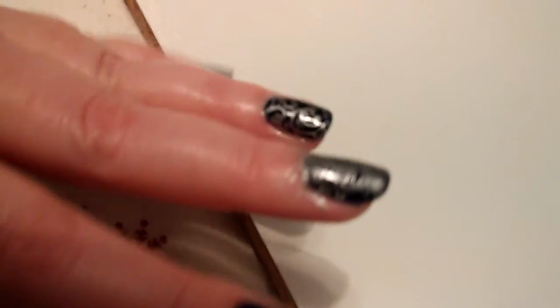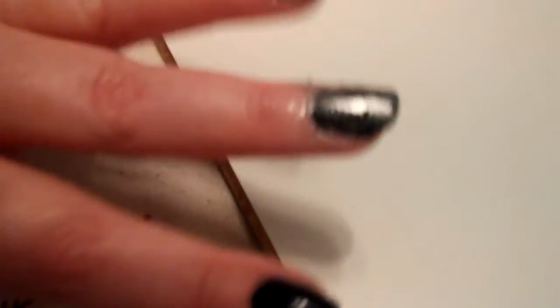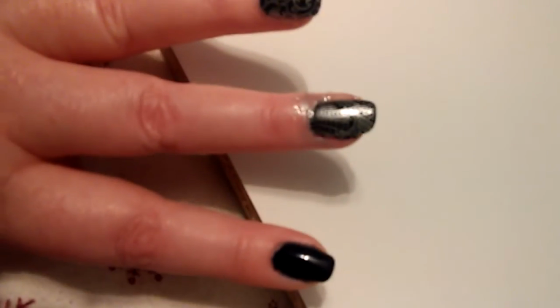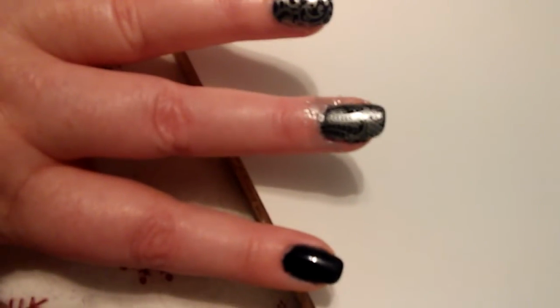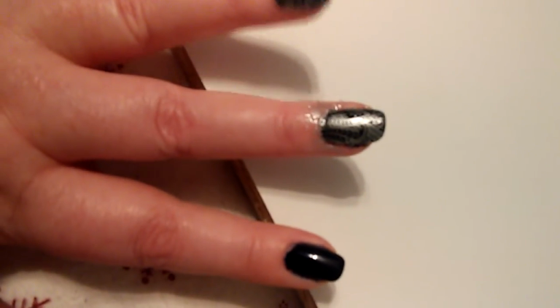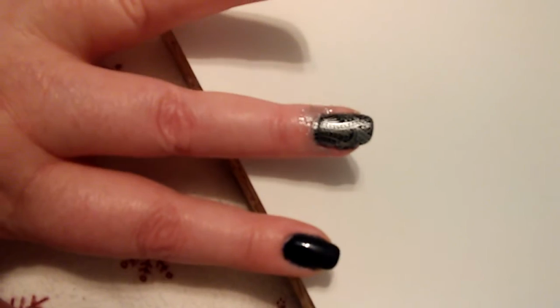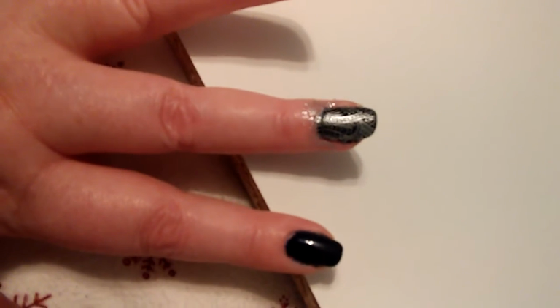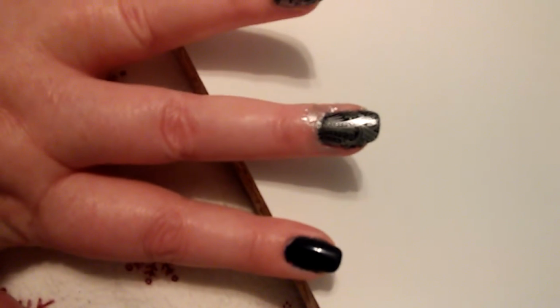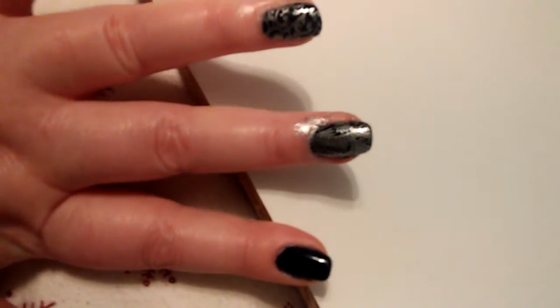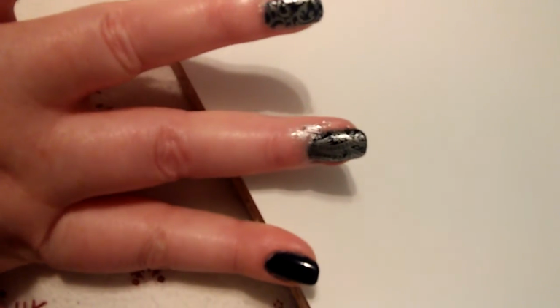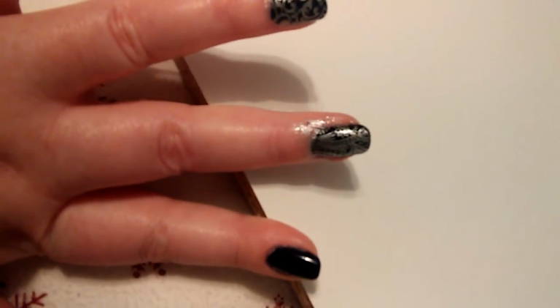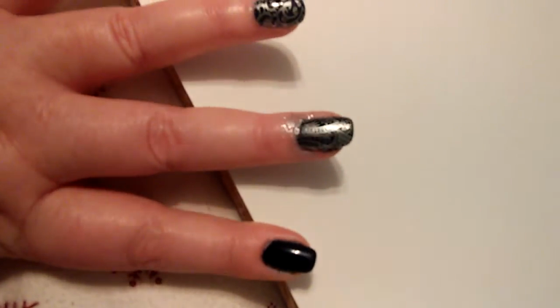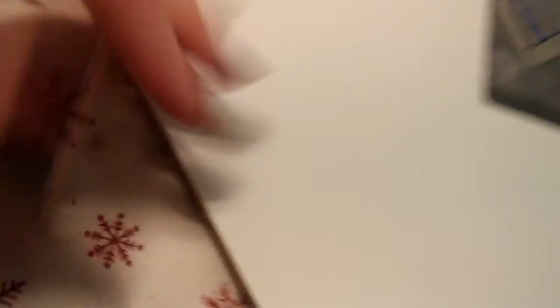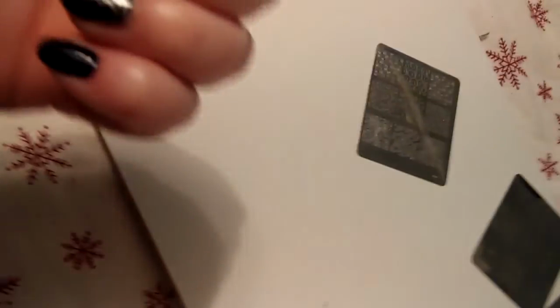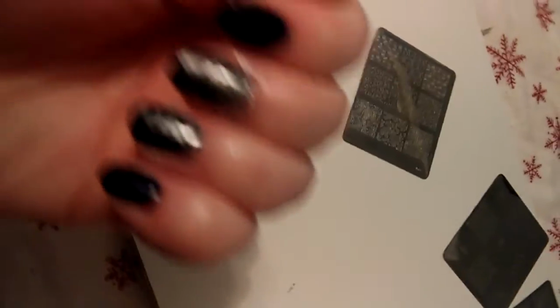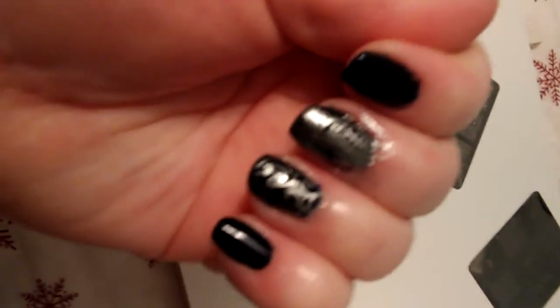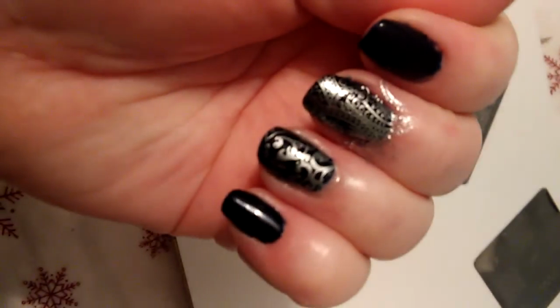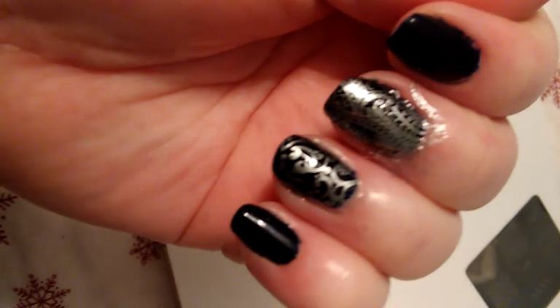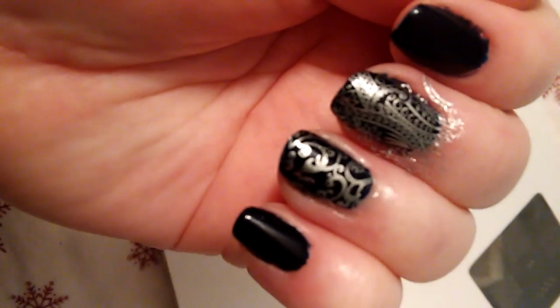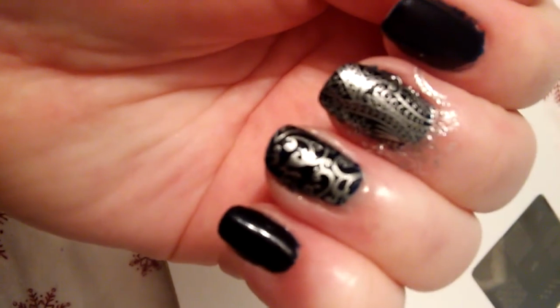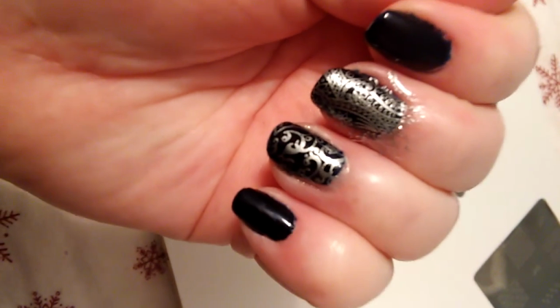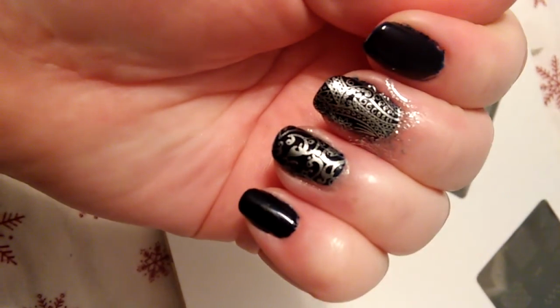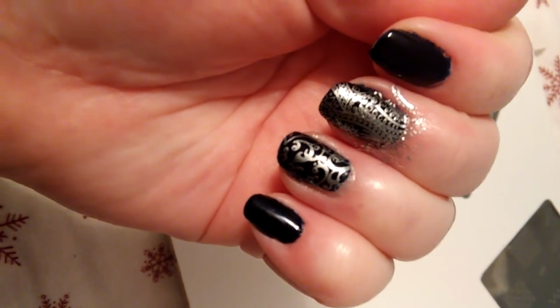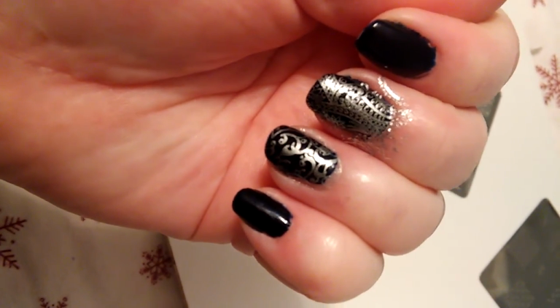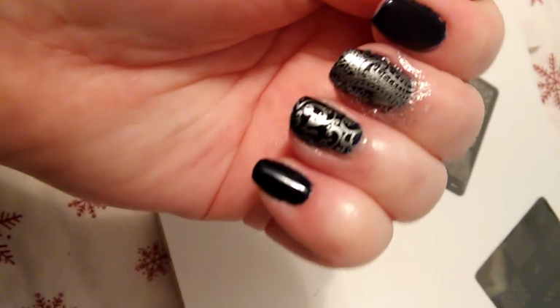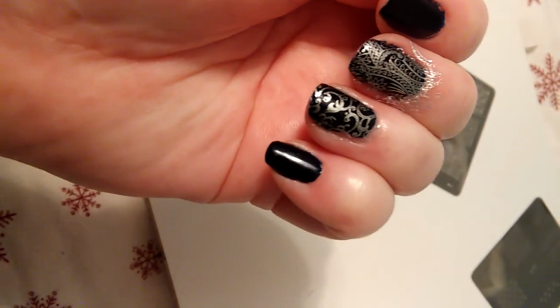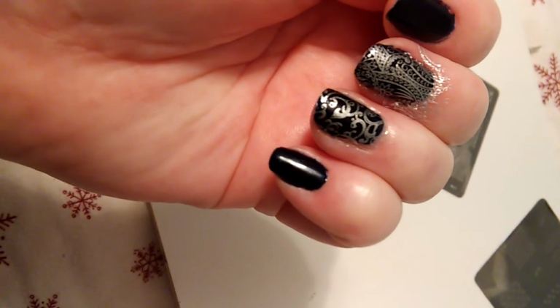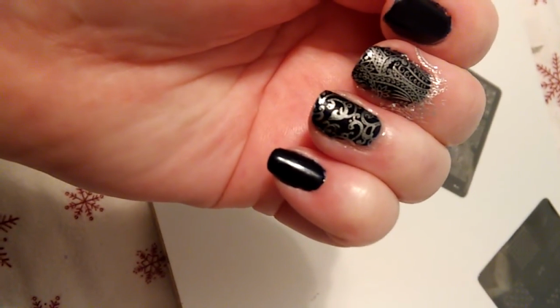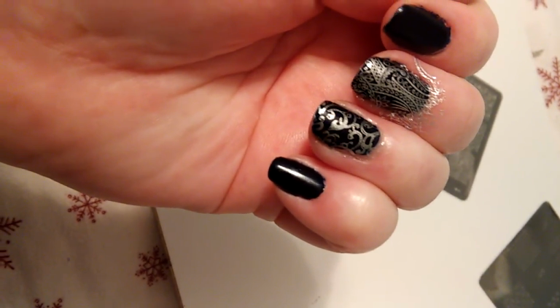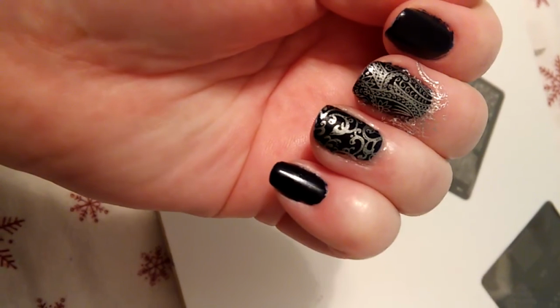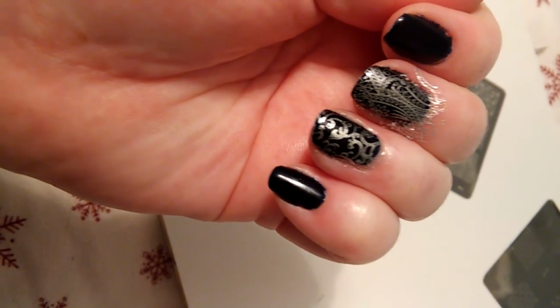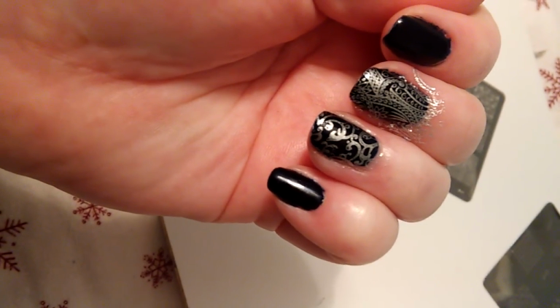That looks really good. My camera will focus again in here, please. Yeah, wow, that looks really good.